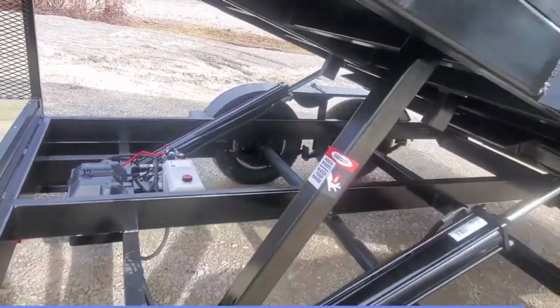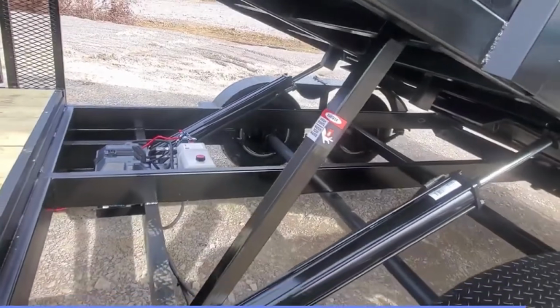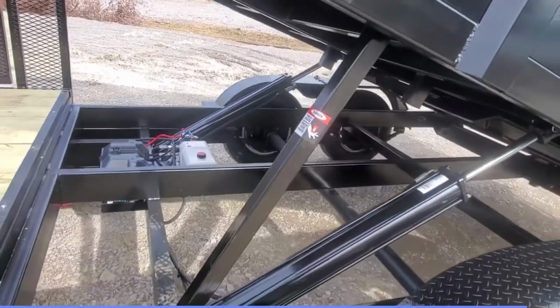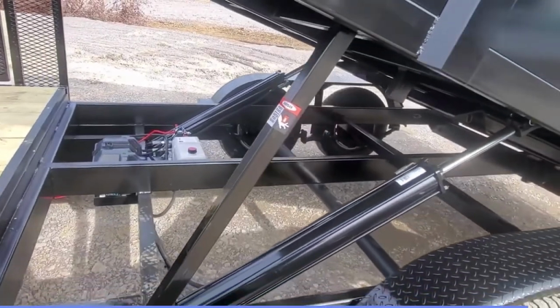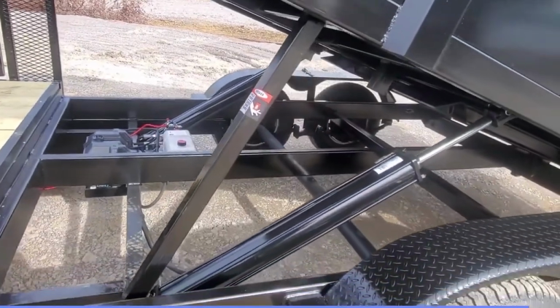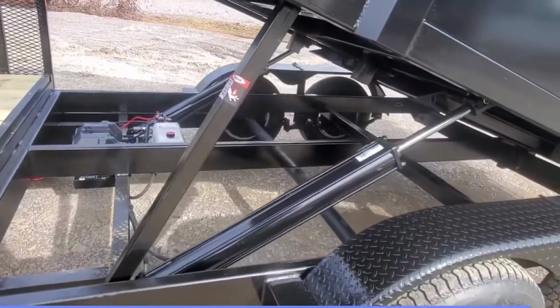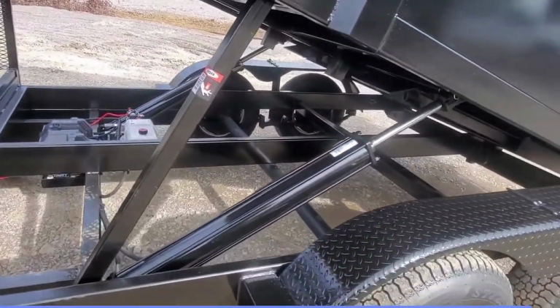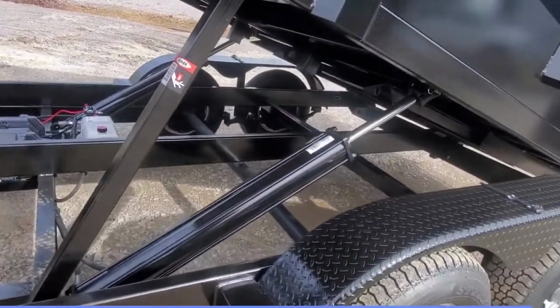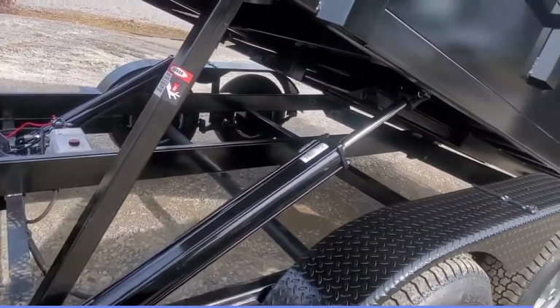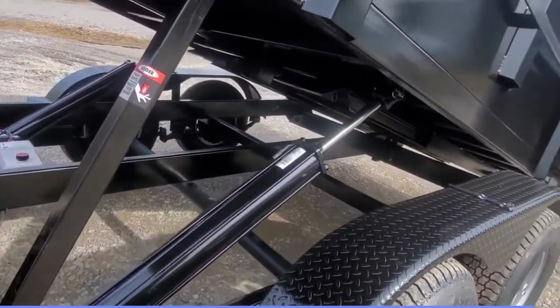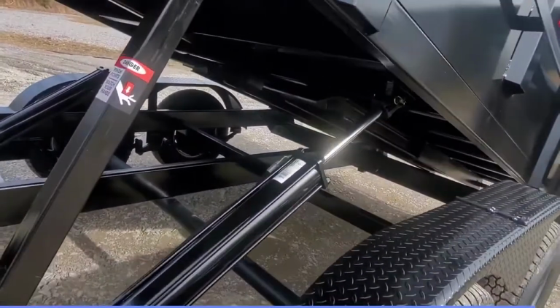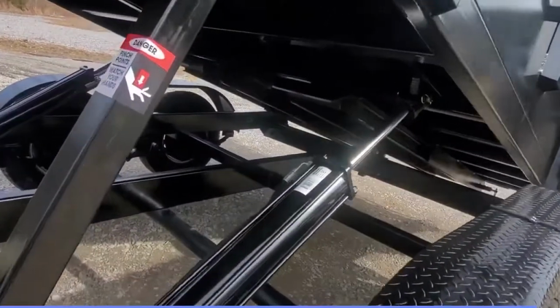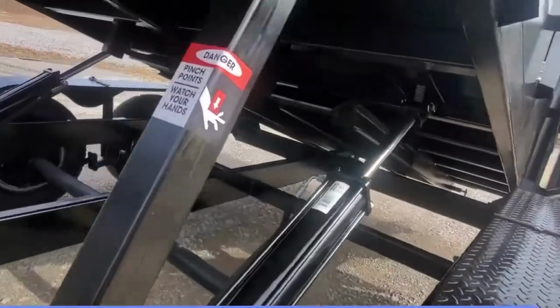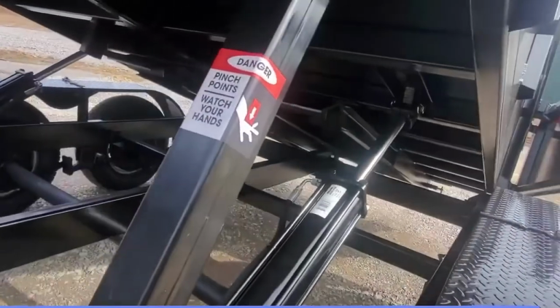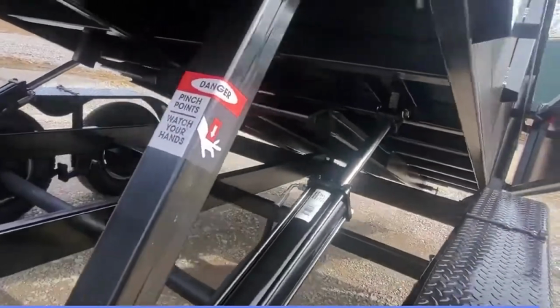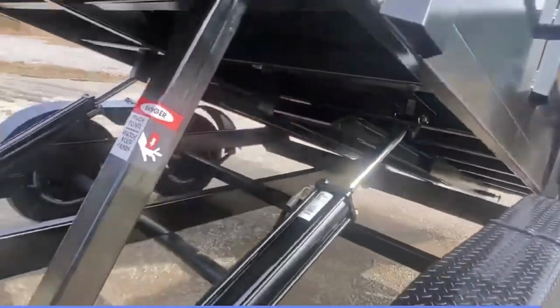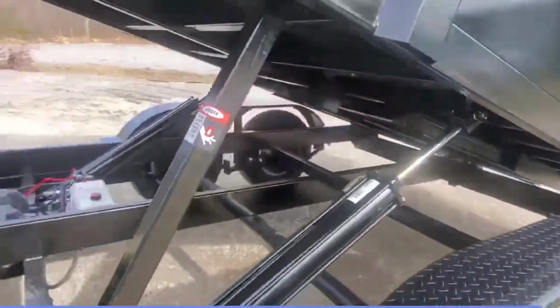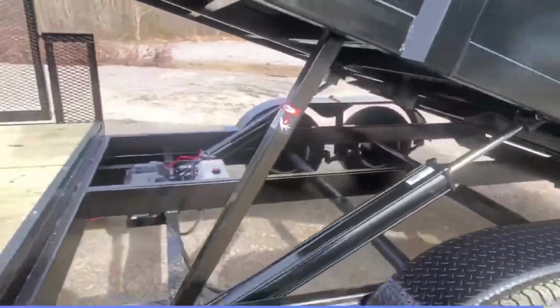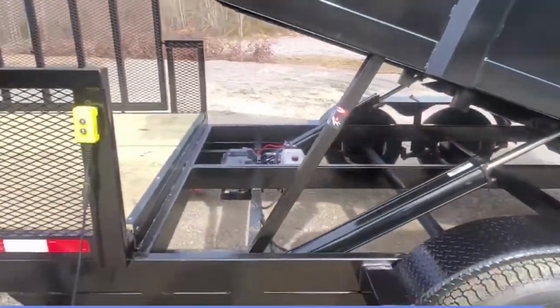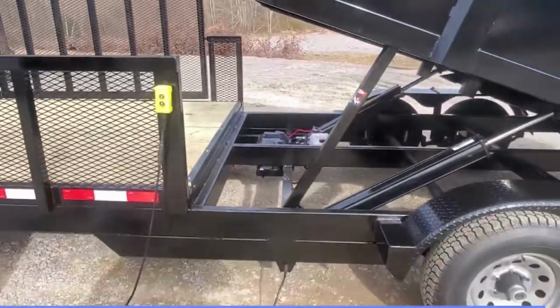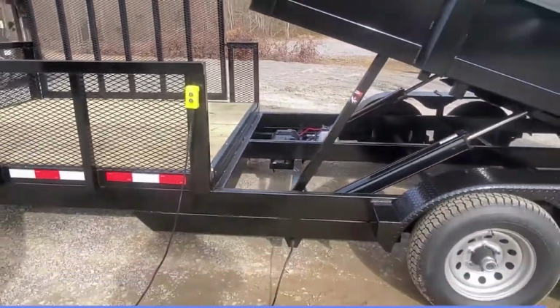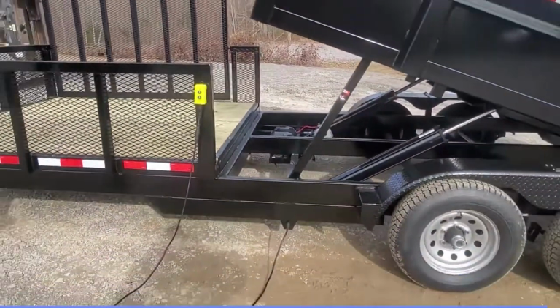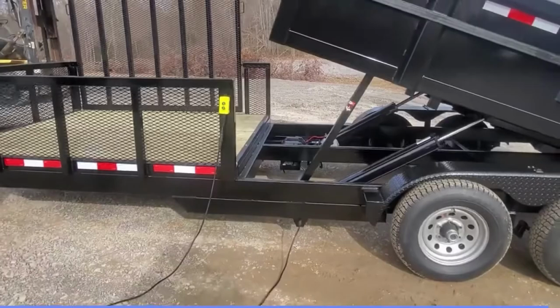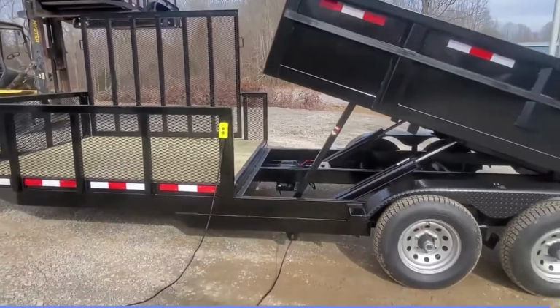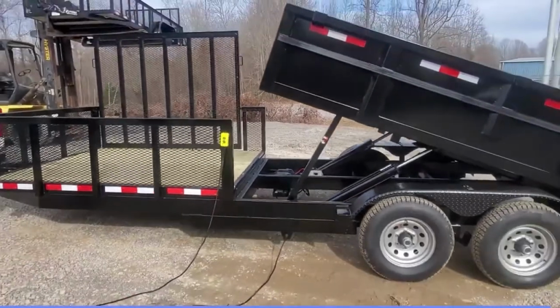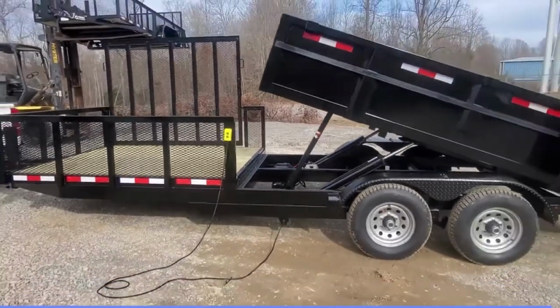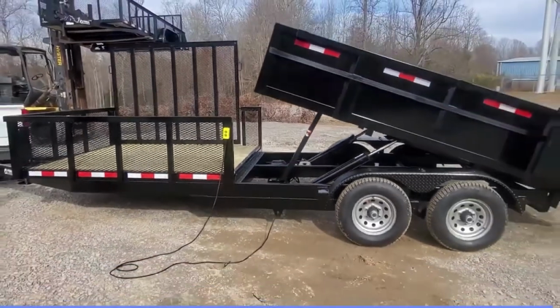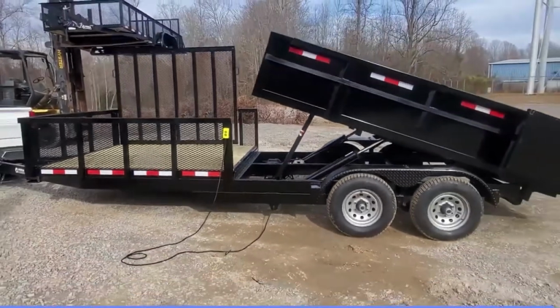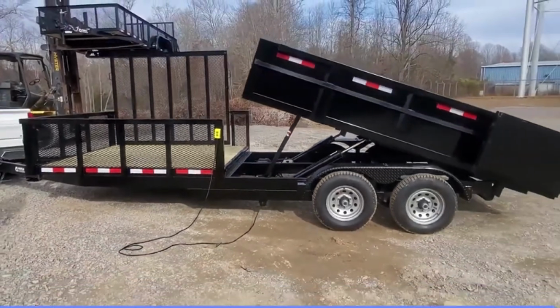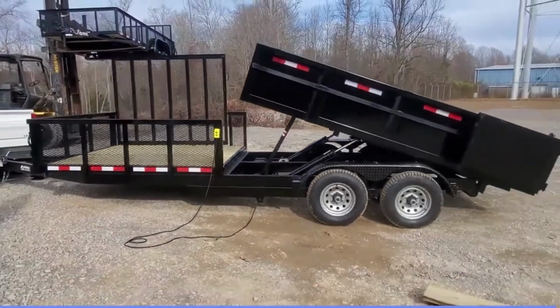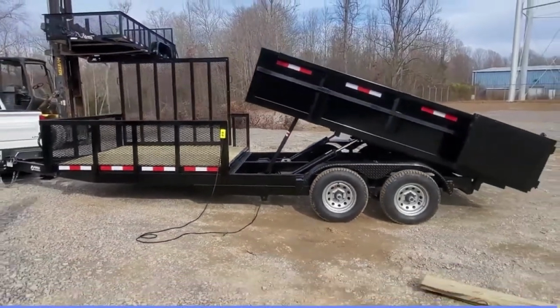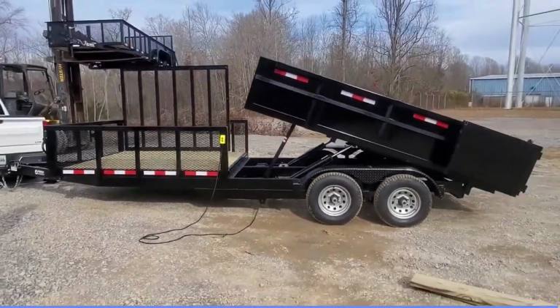We have a dual cylinder design on these with a hydraulic pump and everything right here contained out of the weather. That's about all we have to tell you about this one. If you have any more questions, you can visit our website at GorillaTrailer.com.